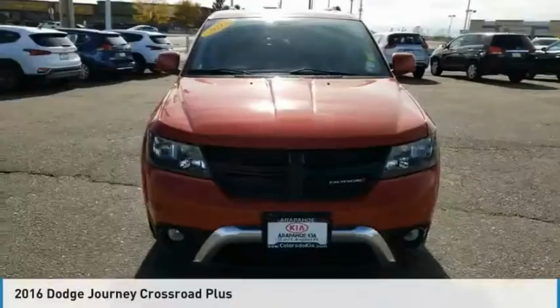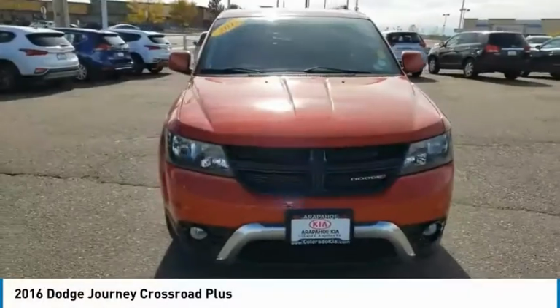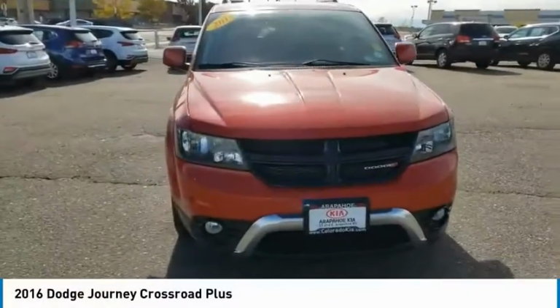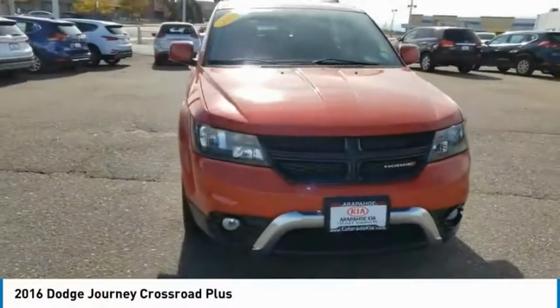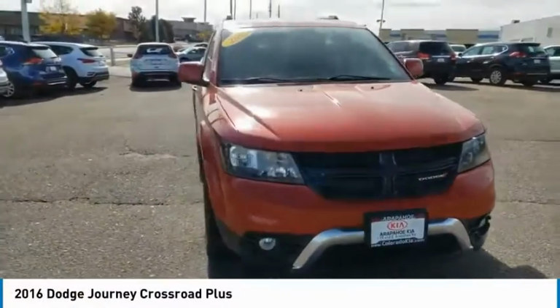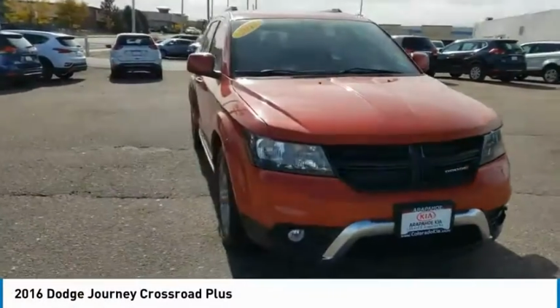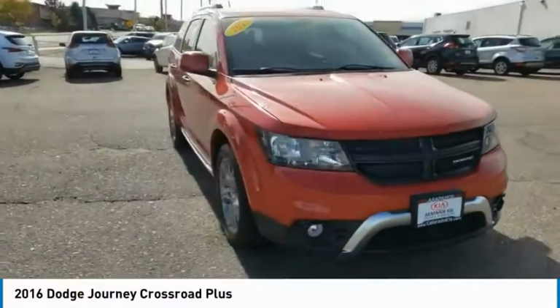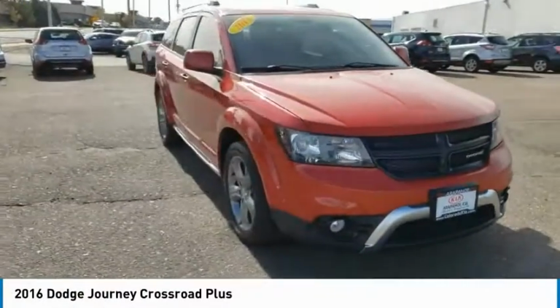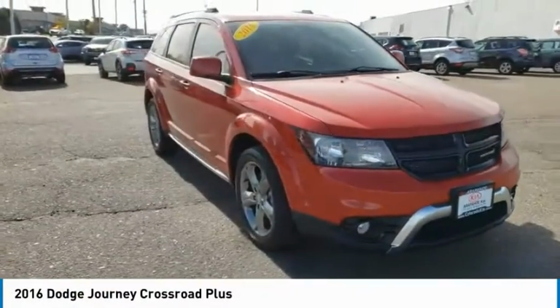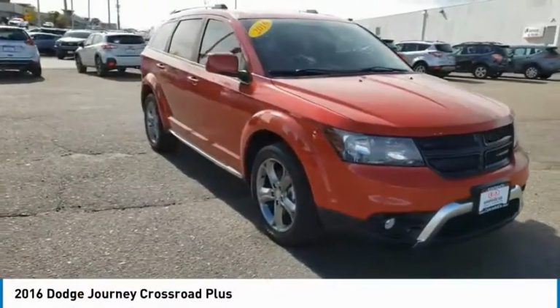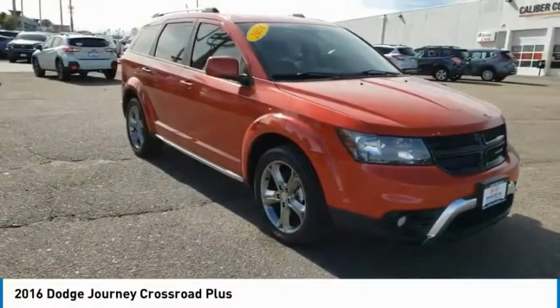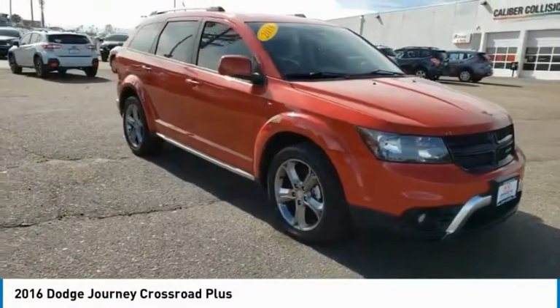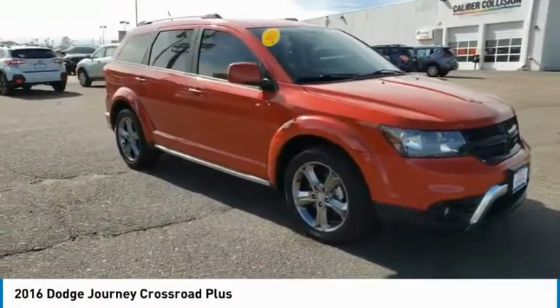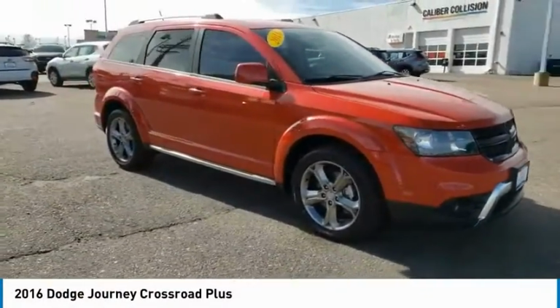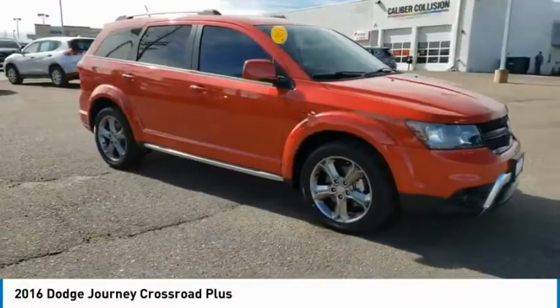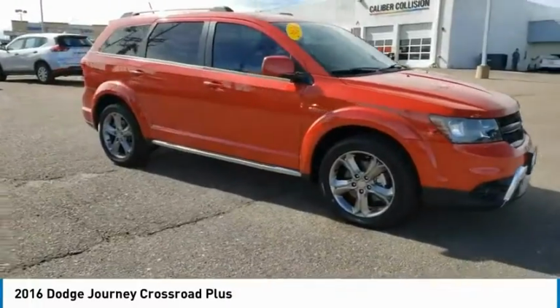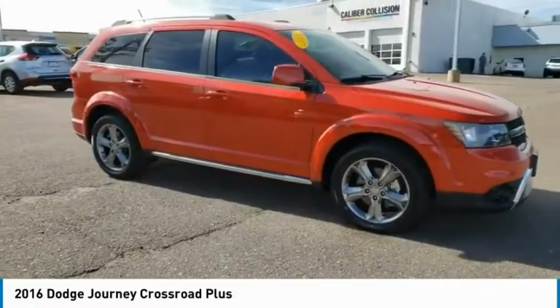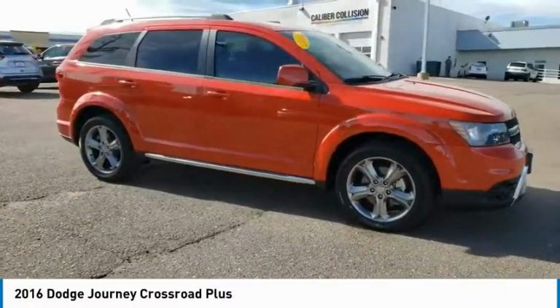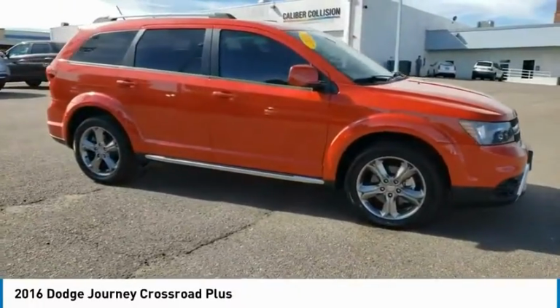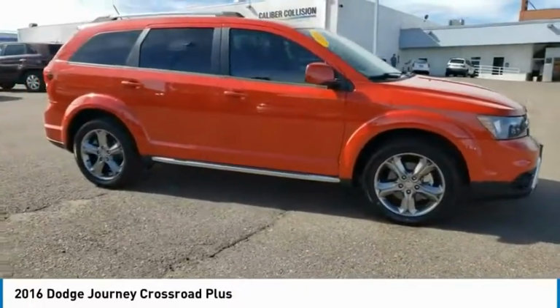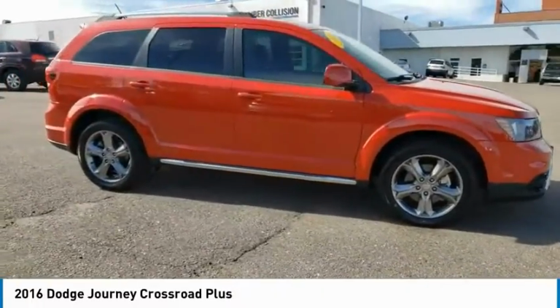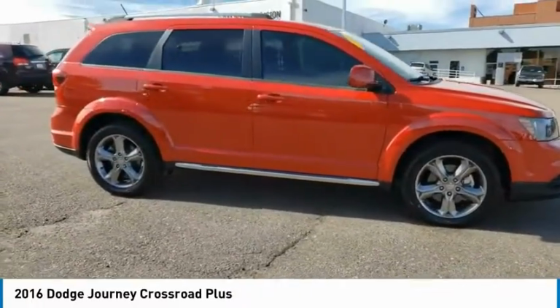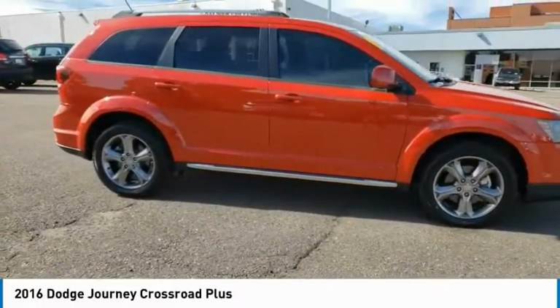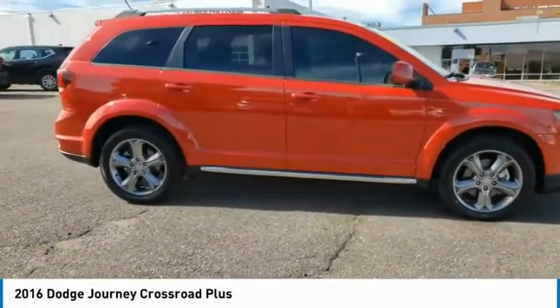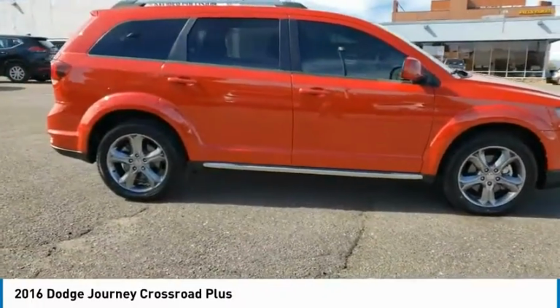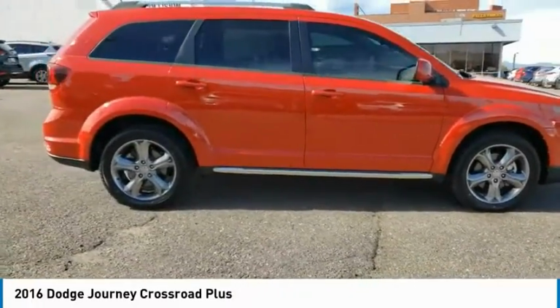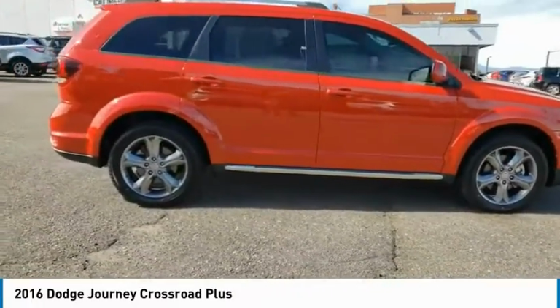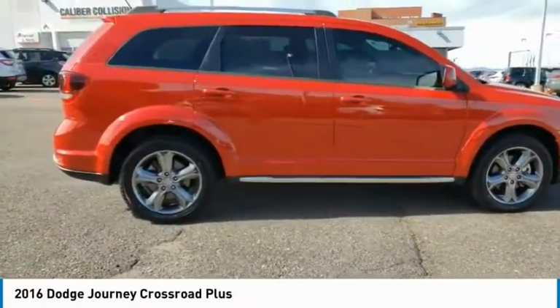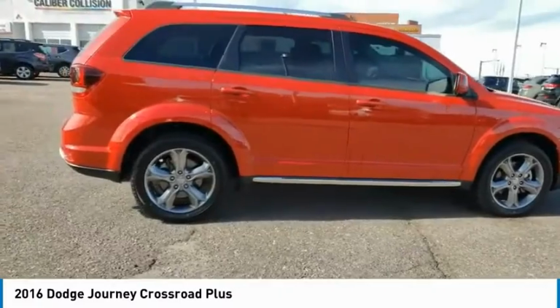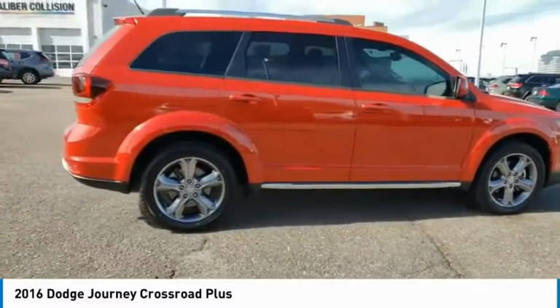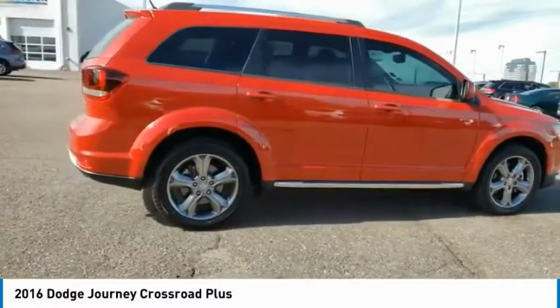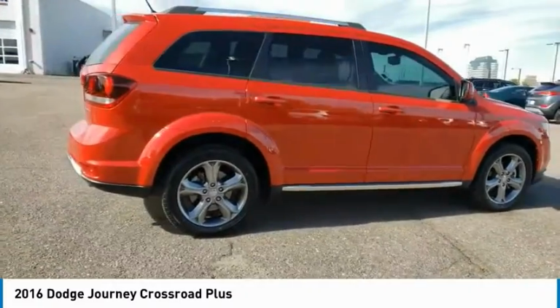Looking for the right vehicle? Check out the 2016 Journey. Dodge Journey combines the practicality of an SUV with the comfort of a car, all while boasting a style all its own.